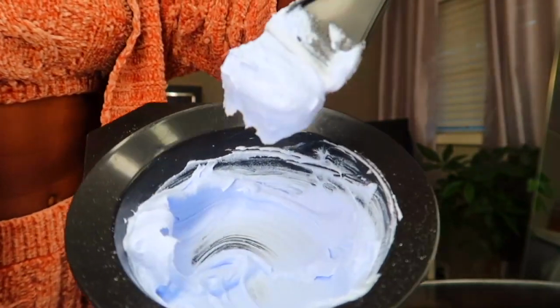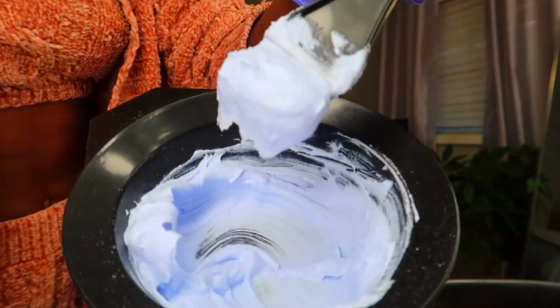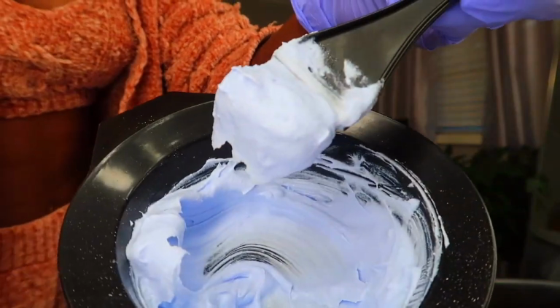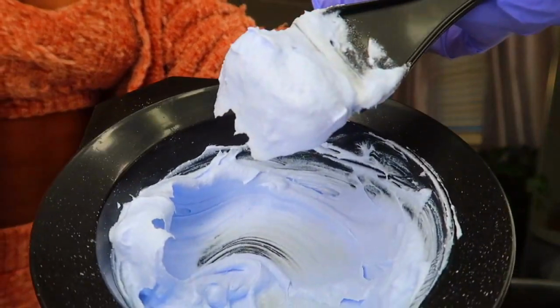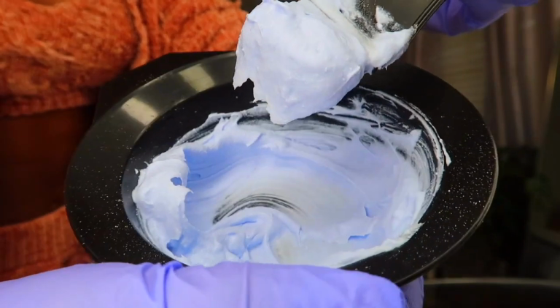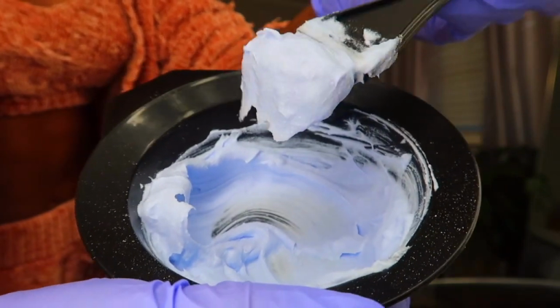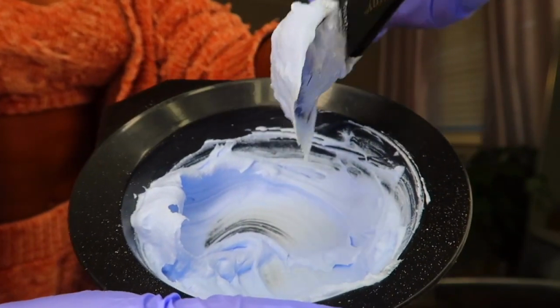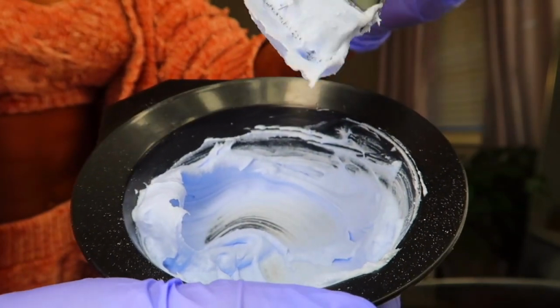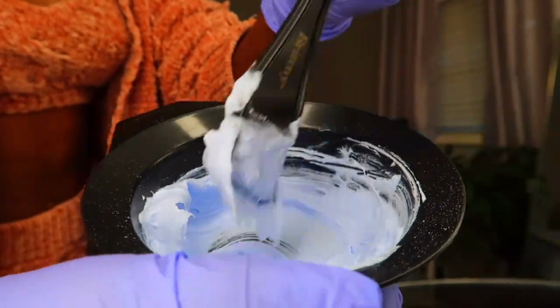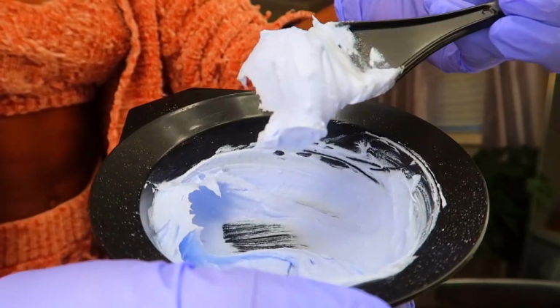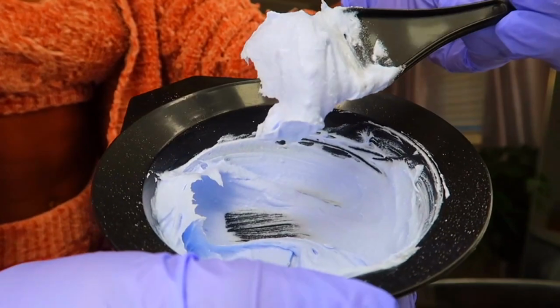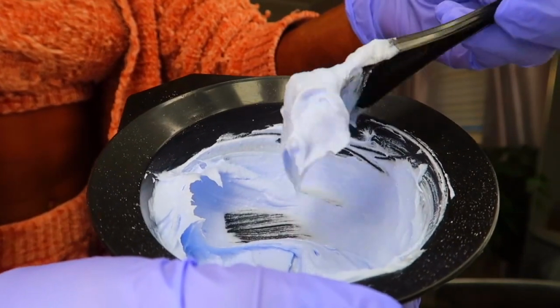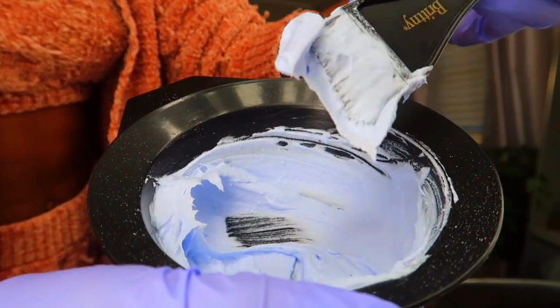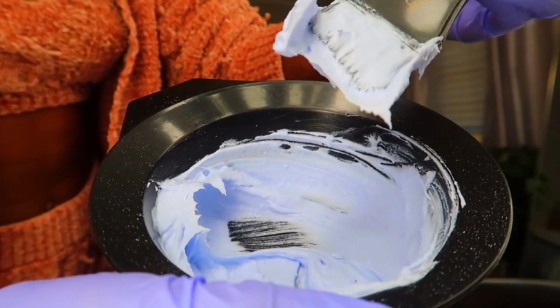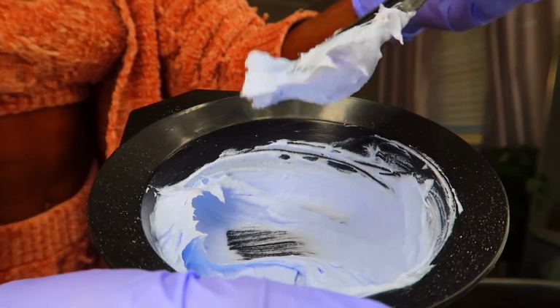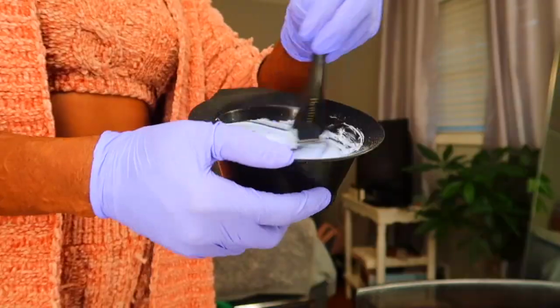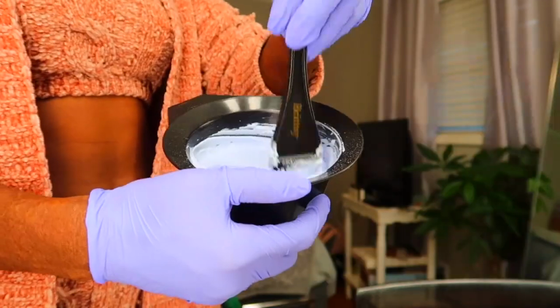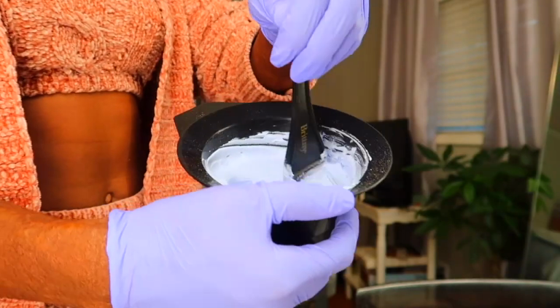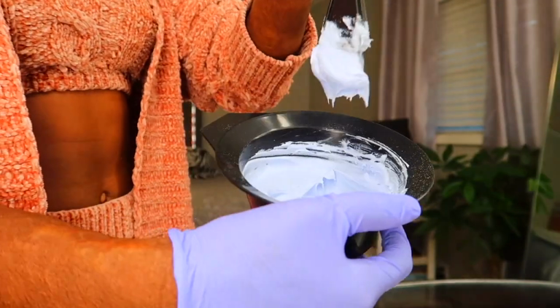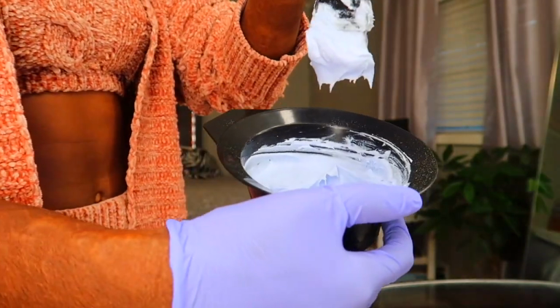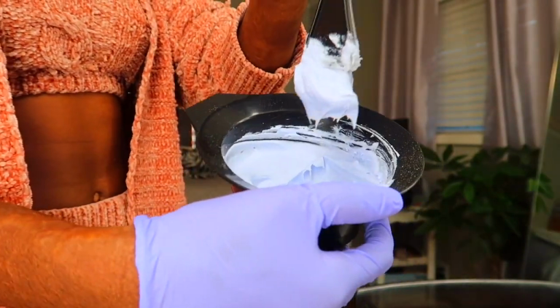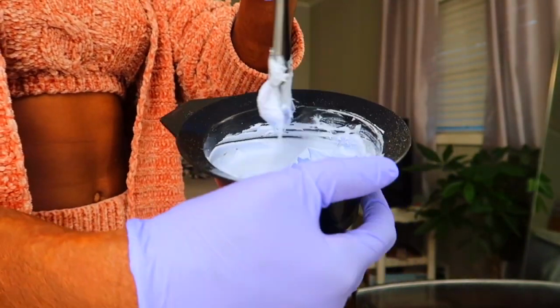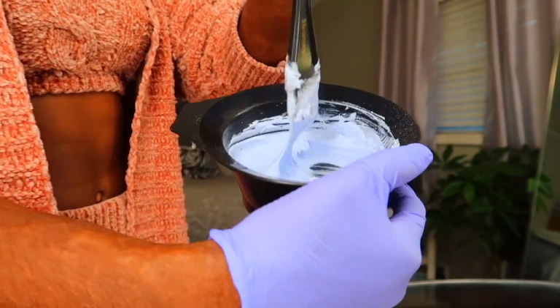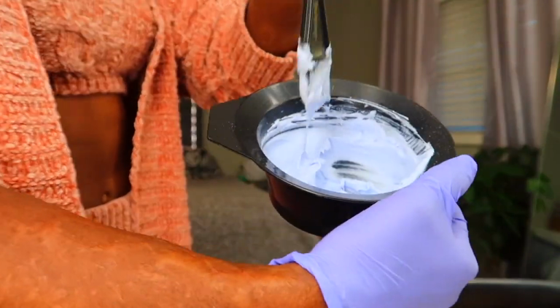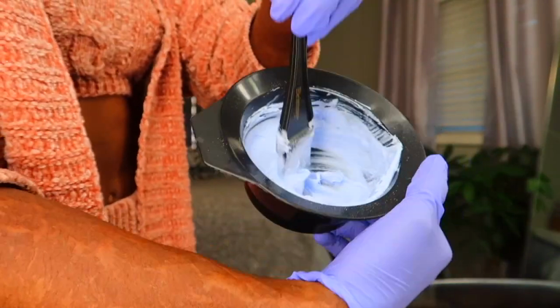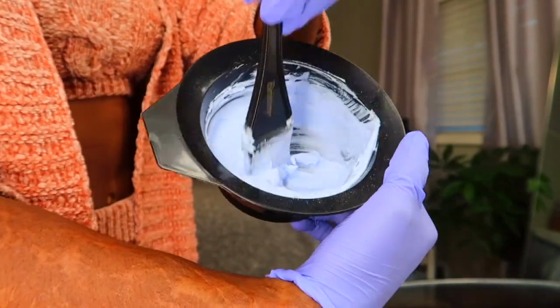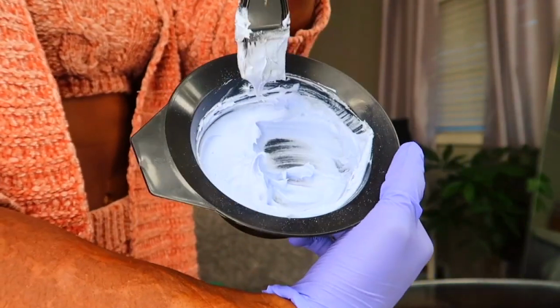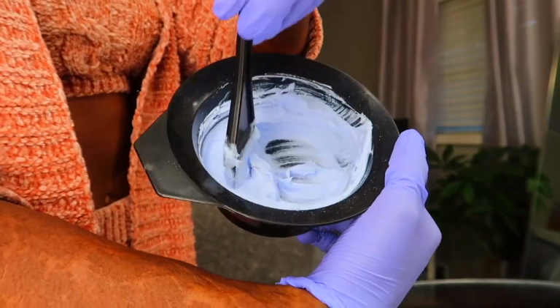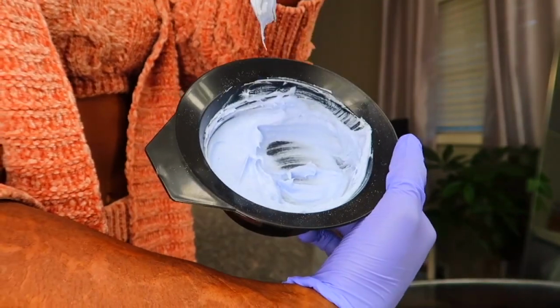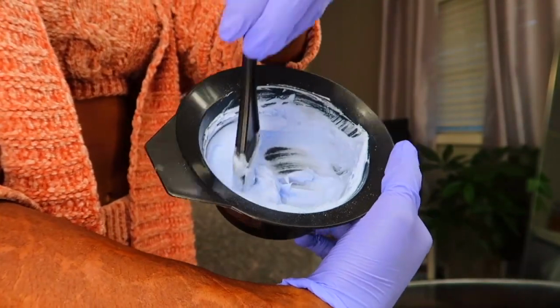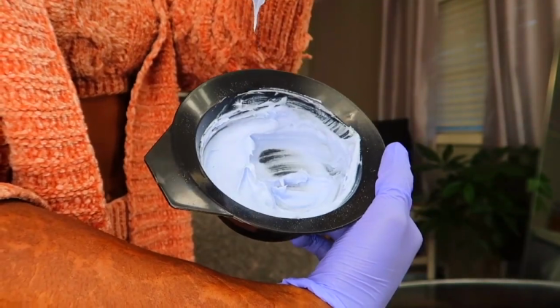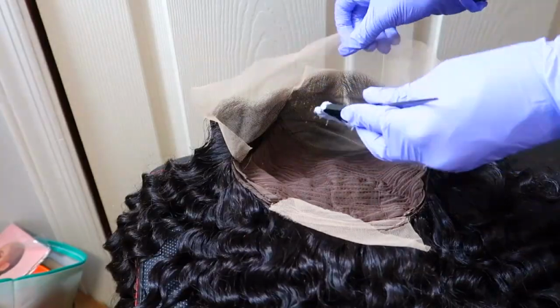It should be like icing consistency. I know you've probably heard that before, but the reason I'm doing this video with exact measurements is so y'all get the consistency right, because not everybody knows what icing consistency looks like. It shouldn't be dripping off your brush — it should be like stiff peaks.